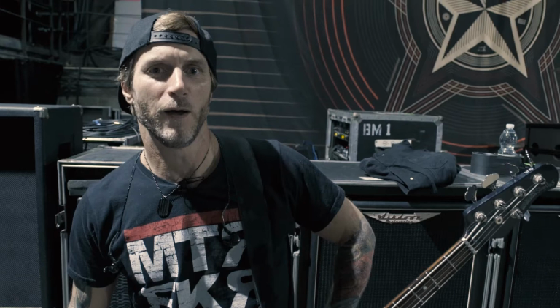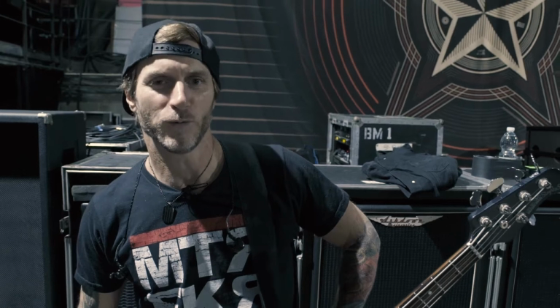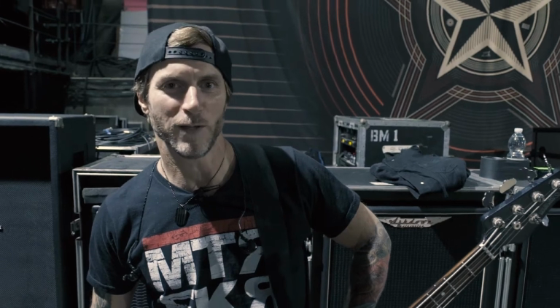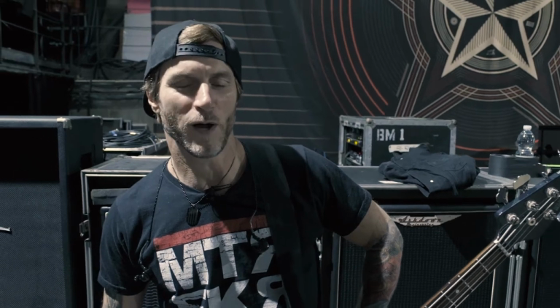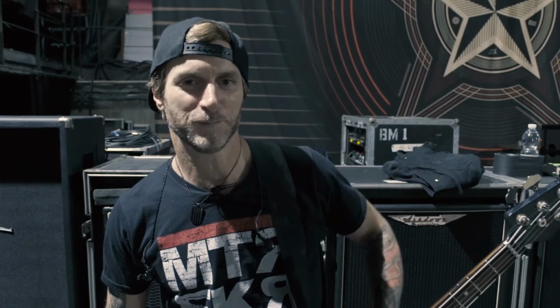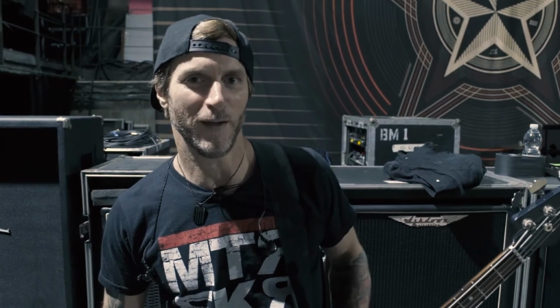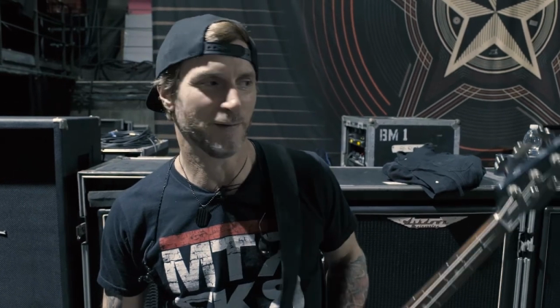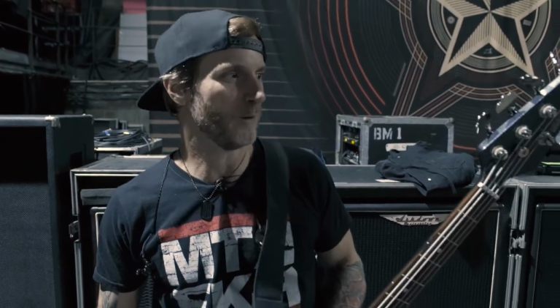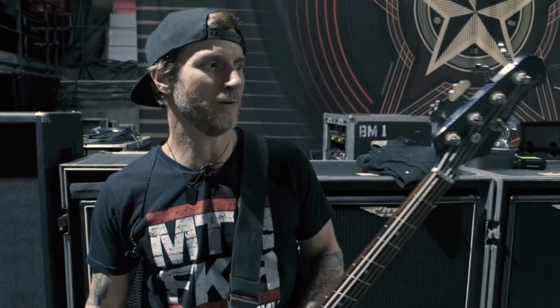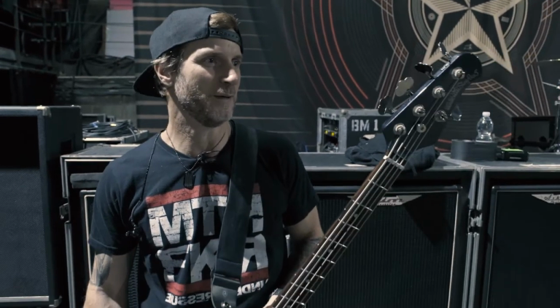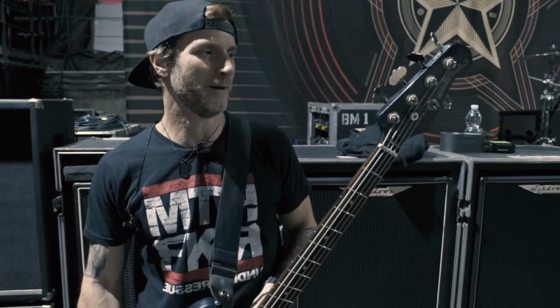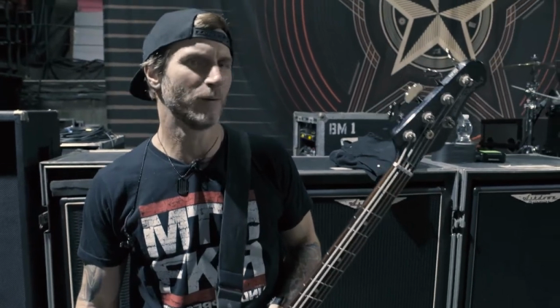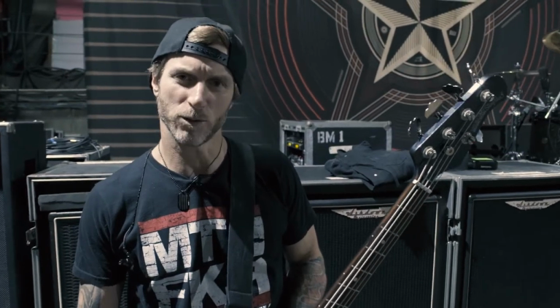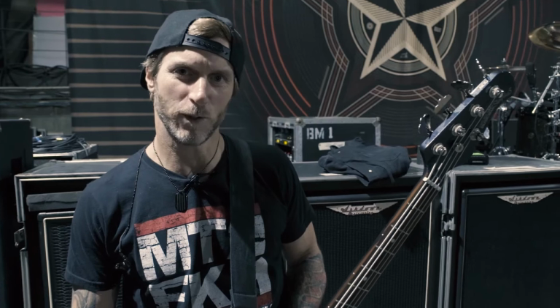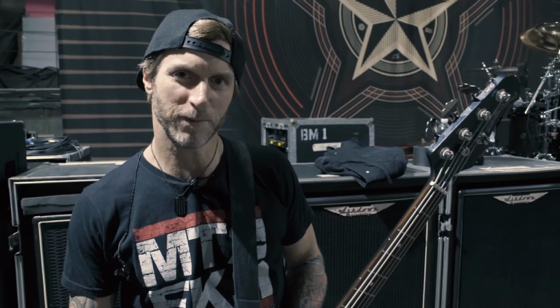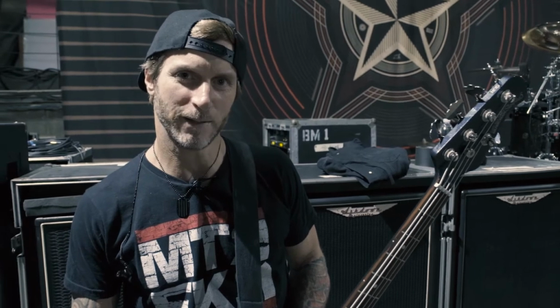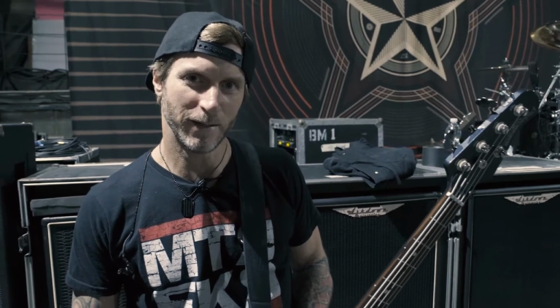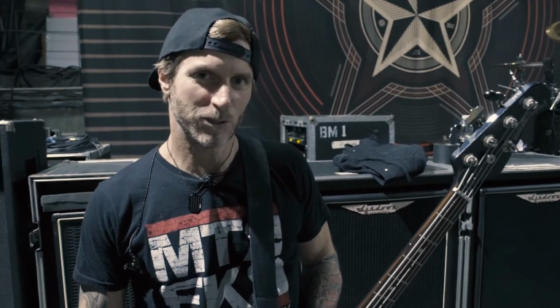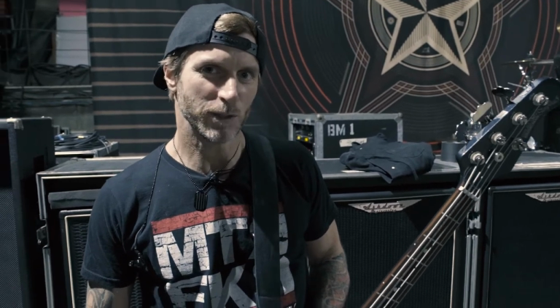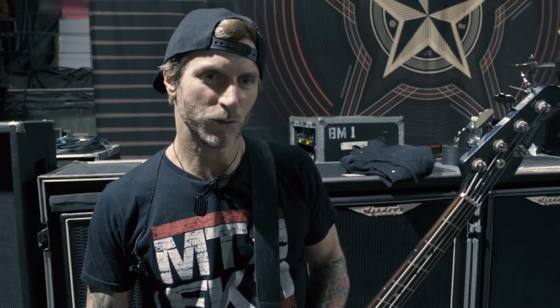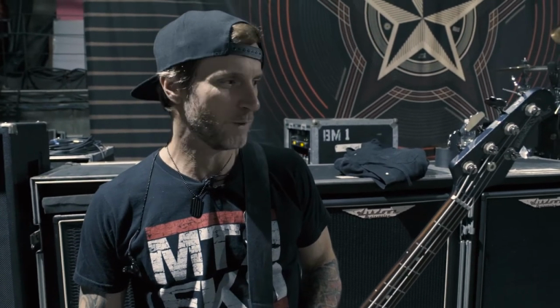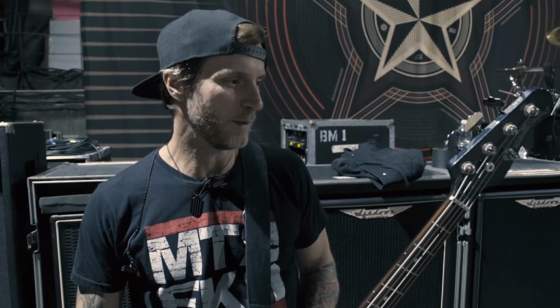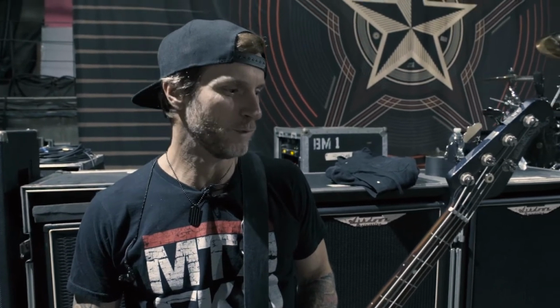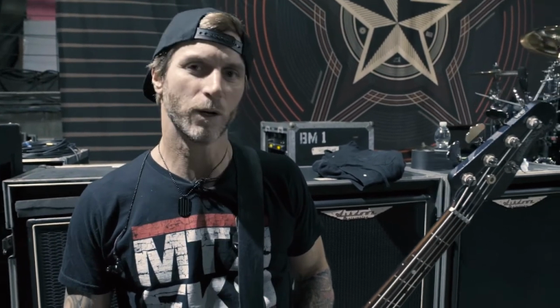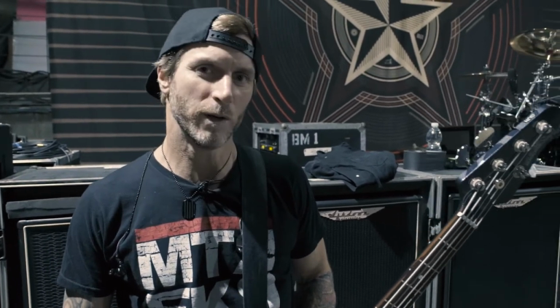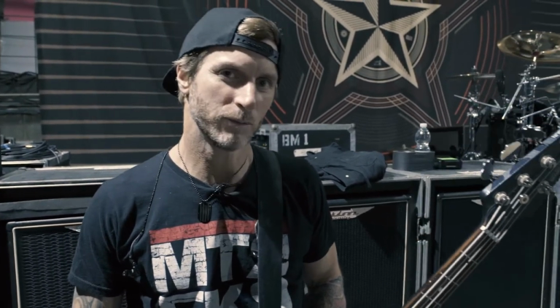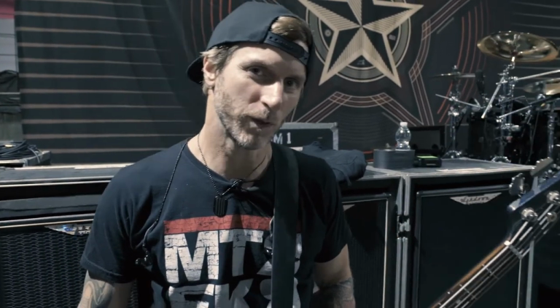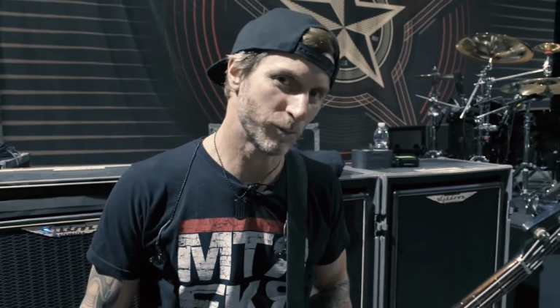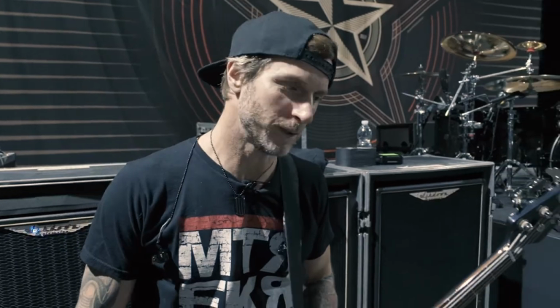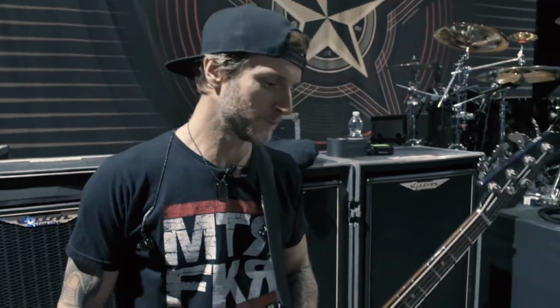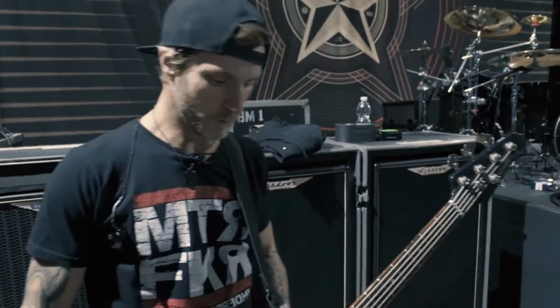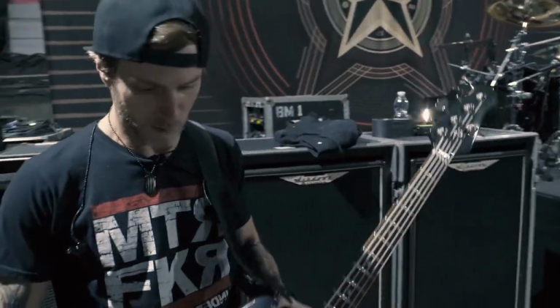Hey, what's up guys? It's Brian and we are here in Barcelona tonight. It's towards the end of the tour and I'm gonna do a quick rundown for you with my rig, to start with this.